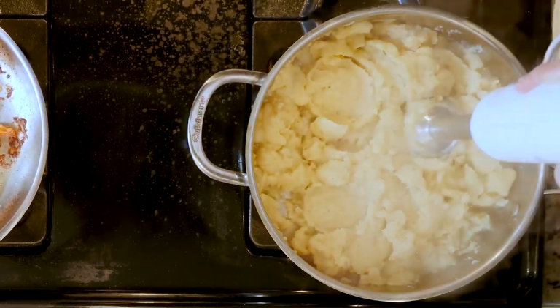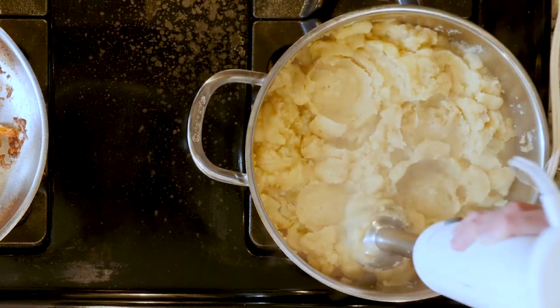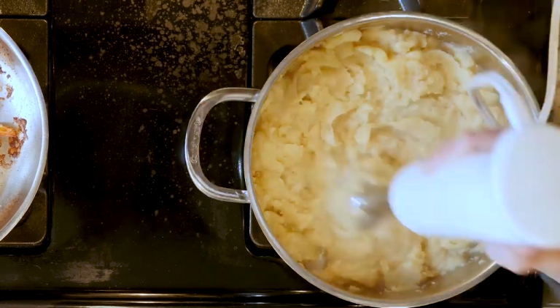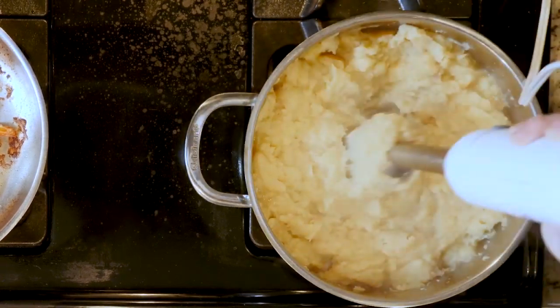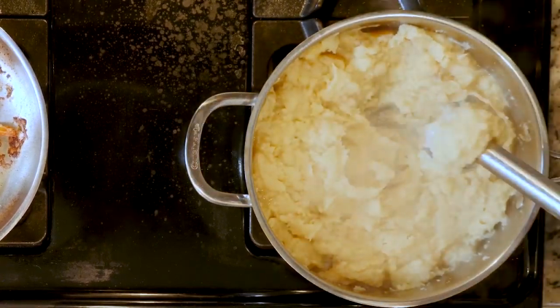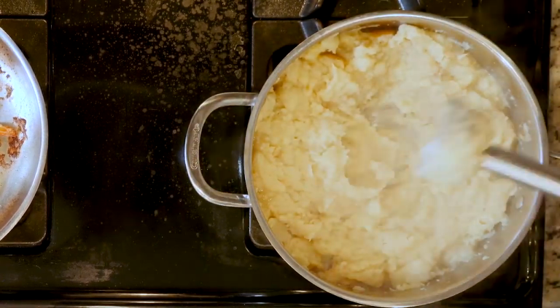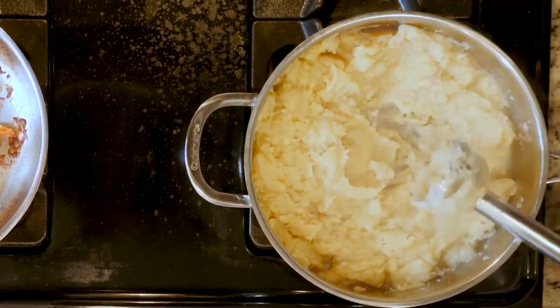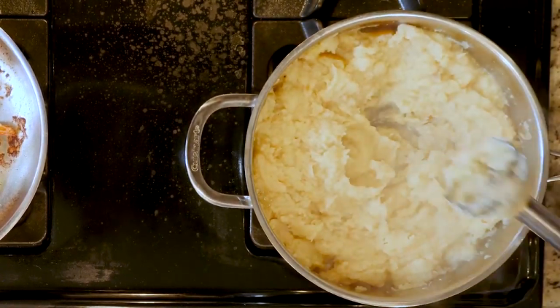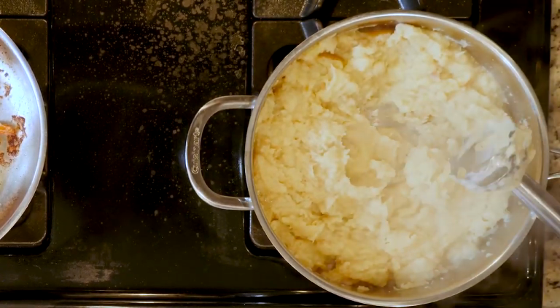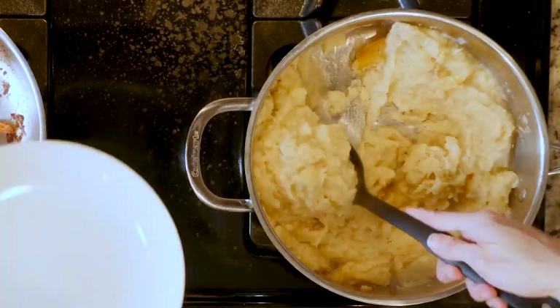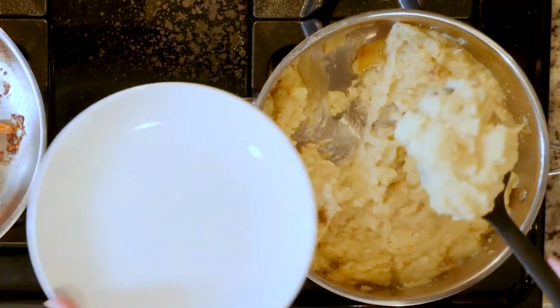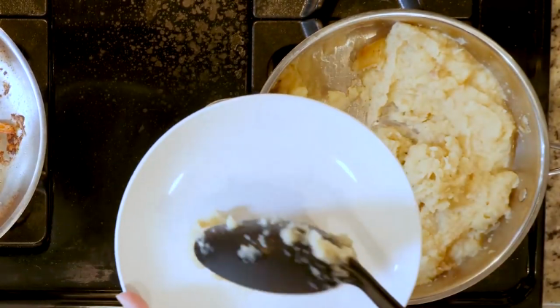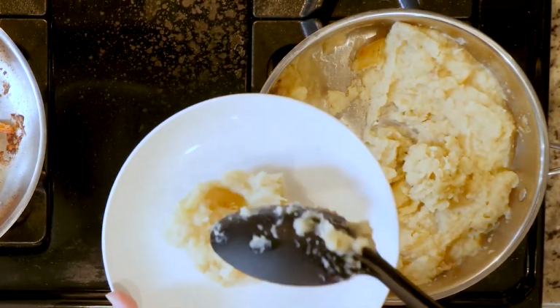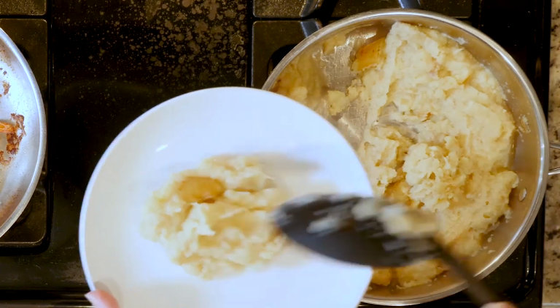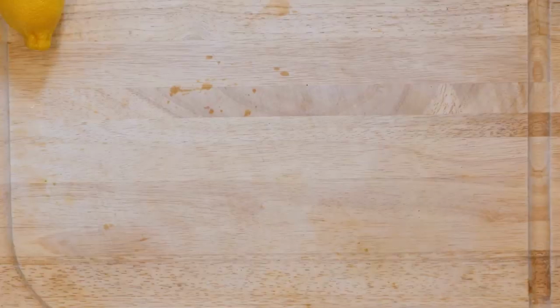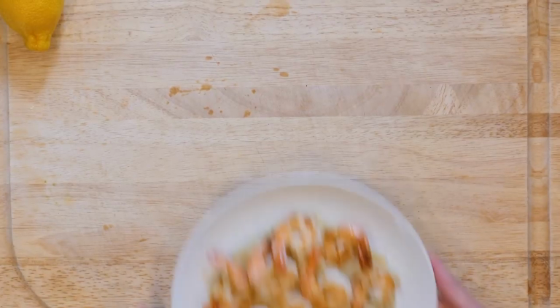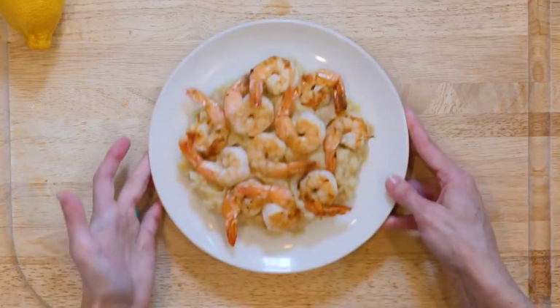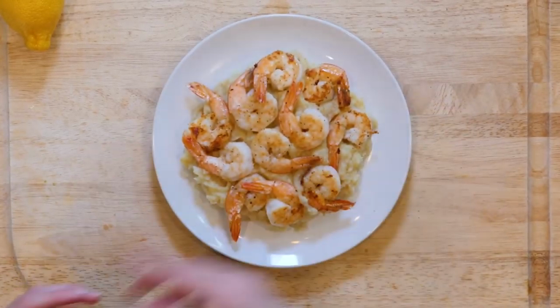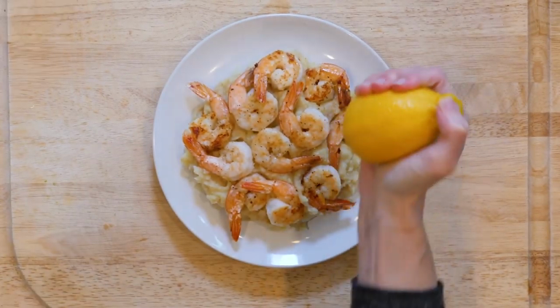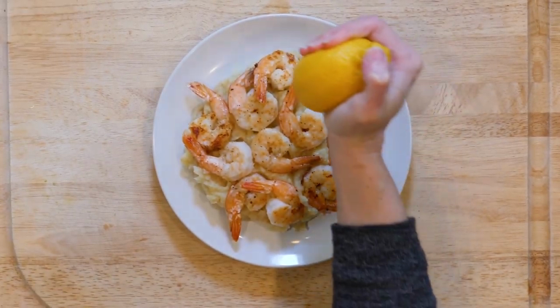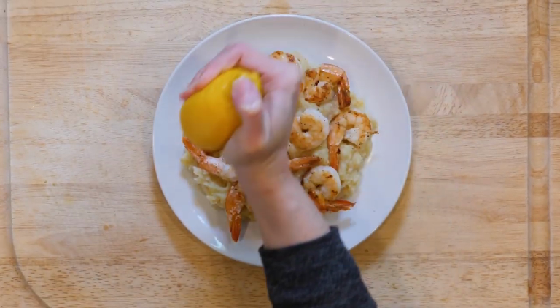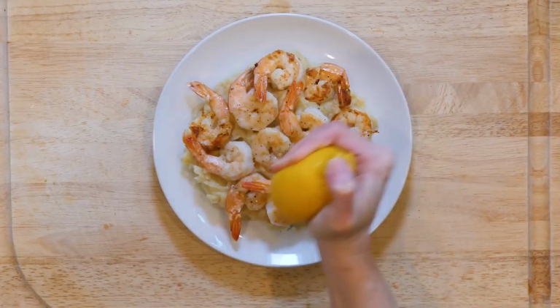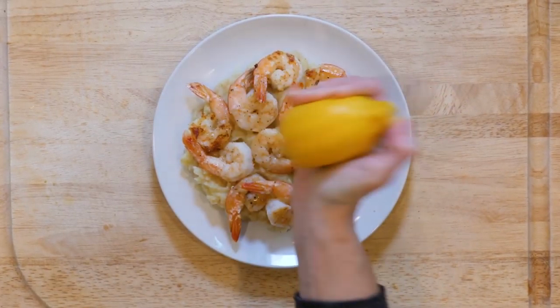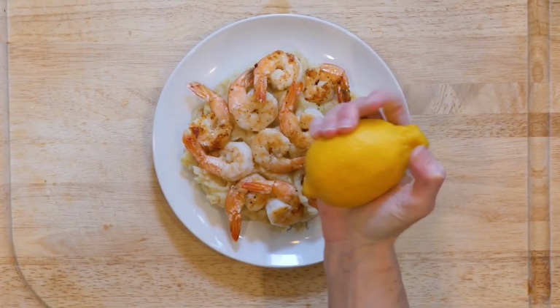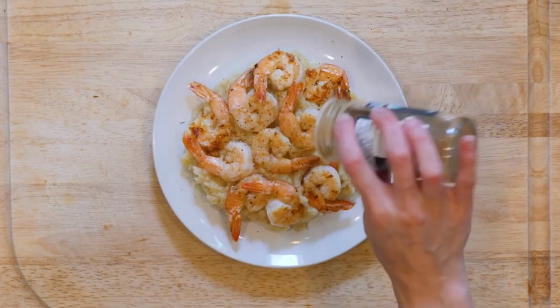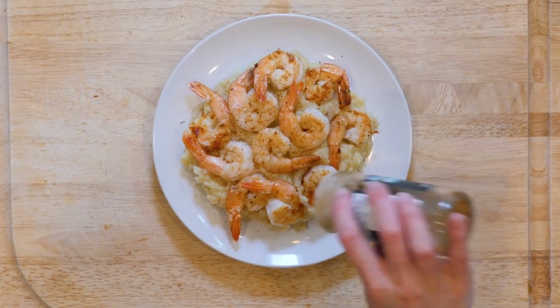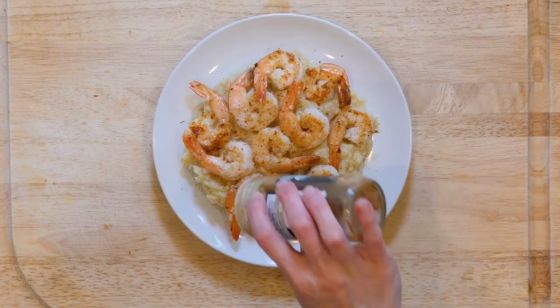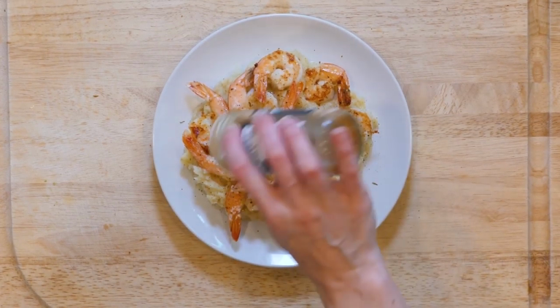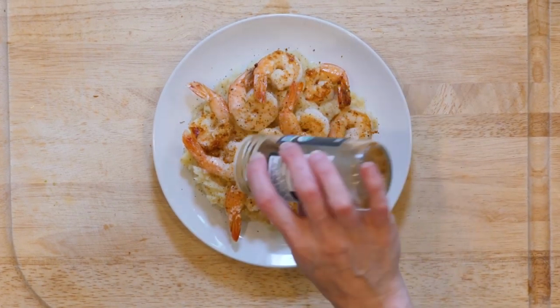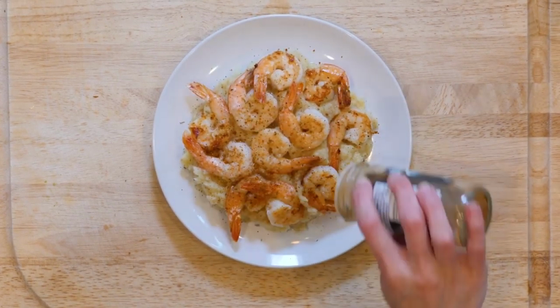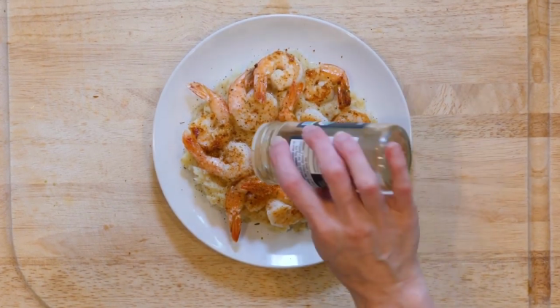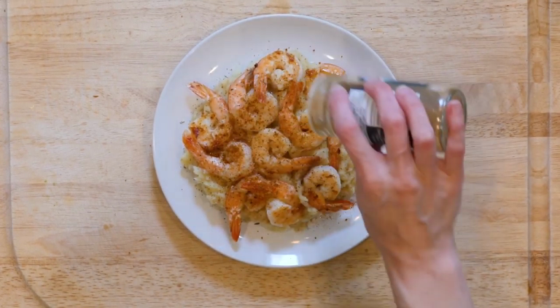Once cooked, turn the heat off. When the veggies are cooked, pour off some of the chicken broth, reserving a few tablespoons in the pan. Add a little salt and pepper and use an immersion blender to puree or mash all the veggies together.